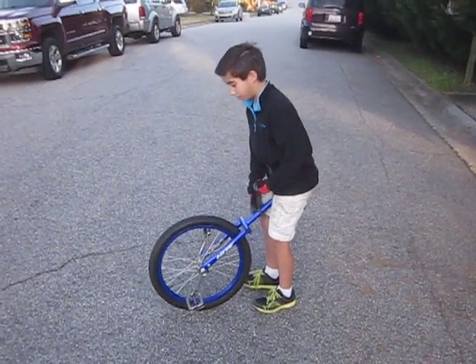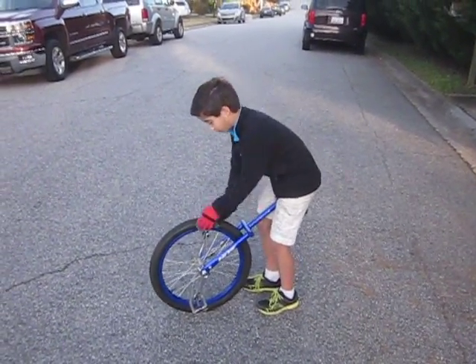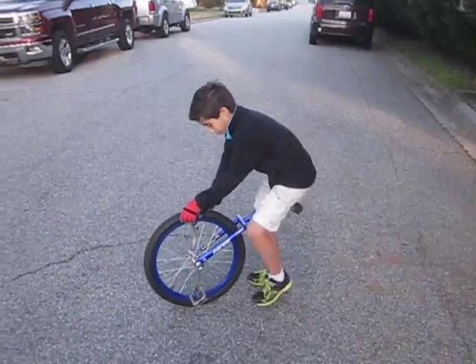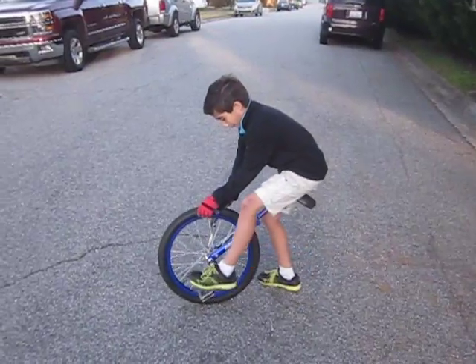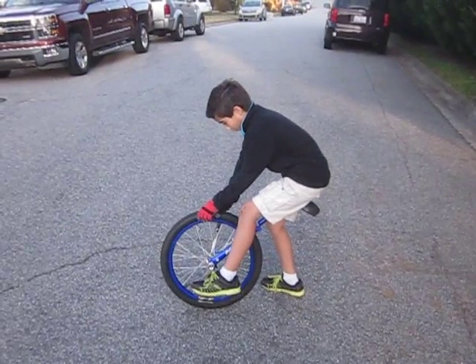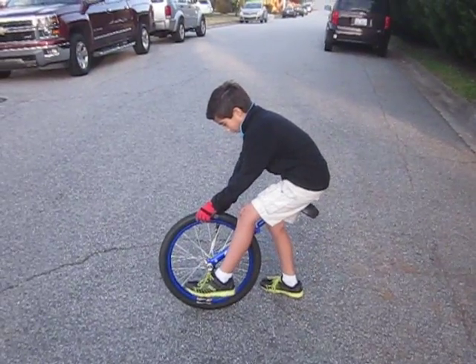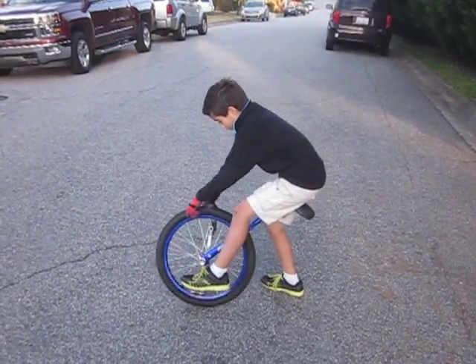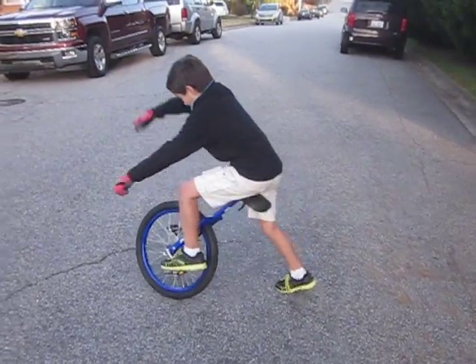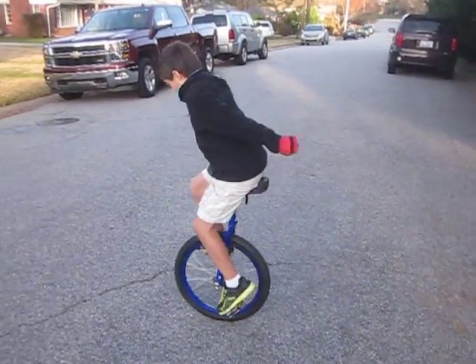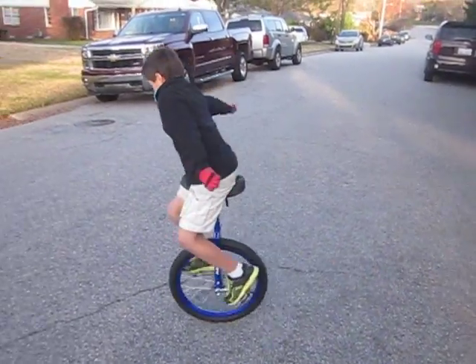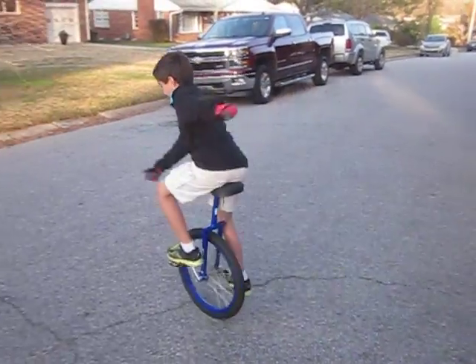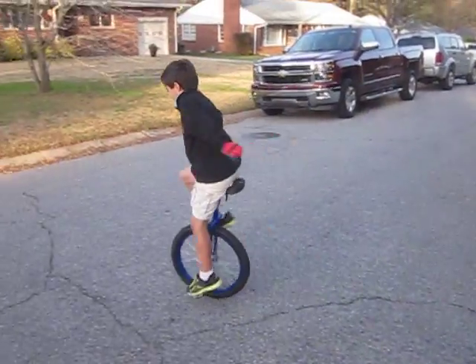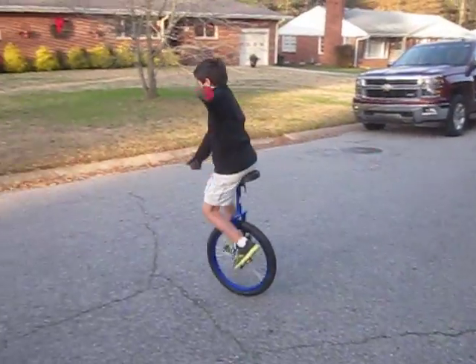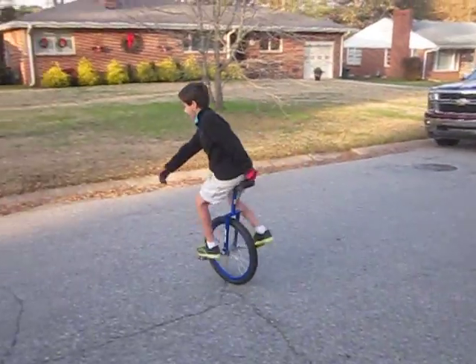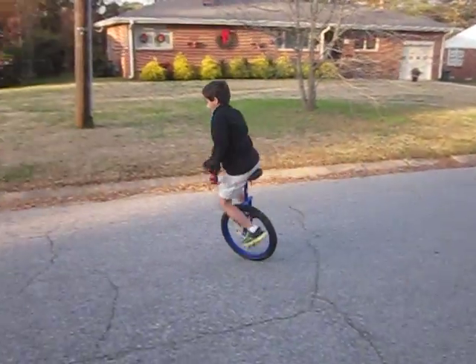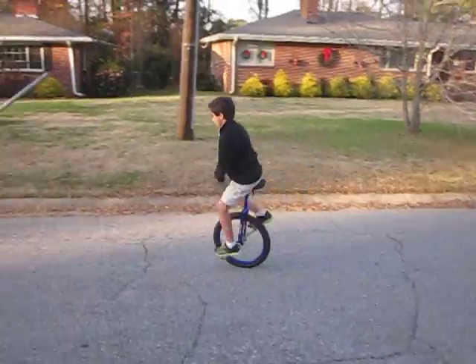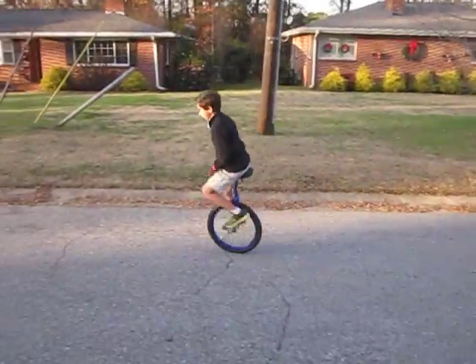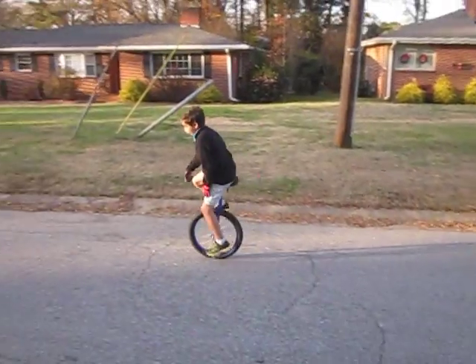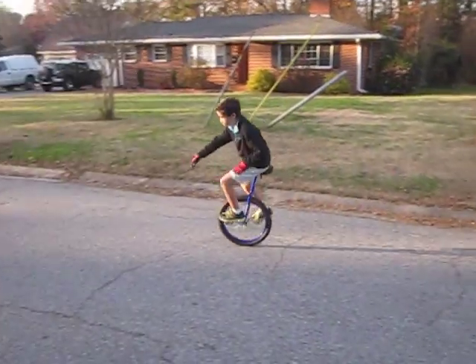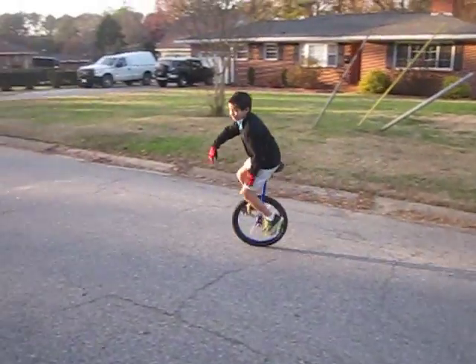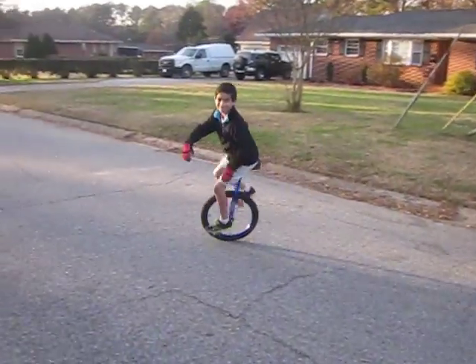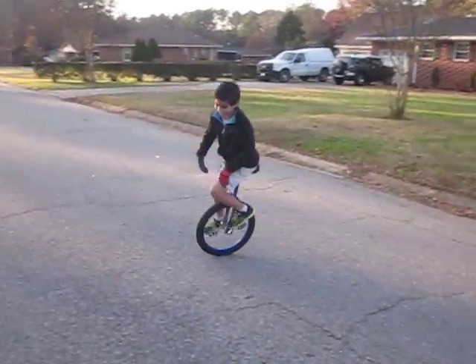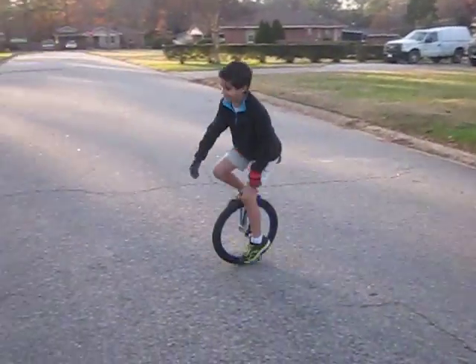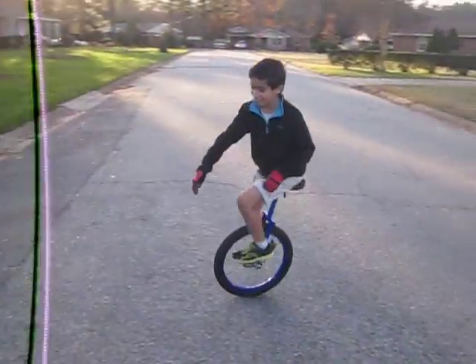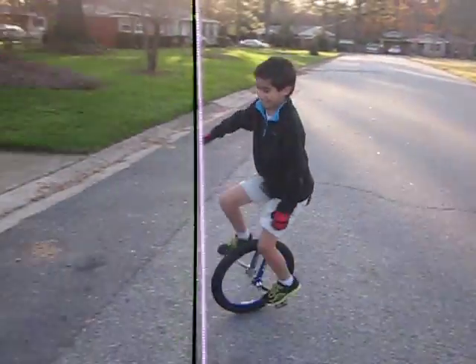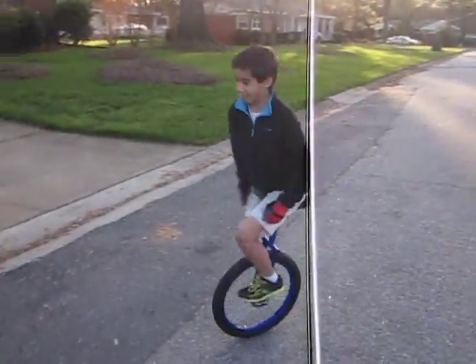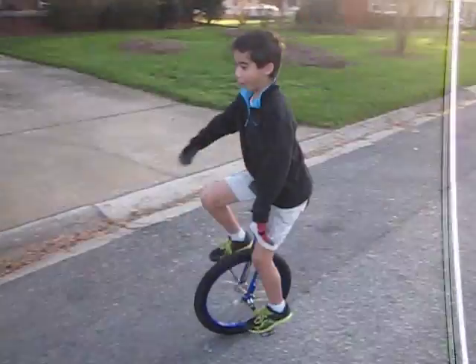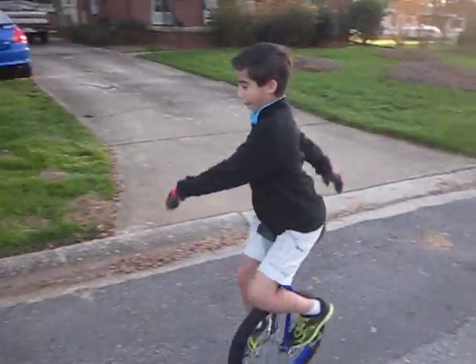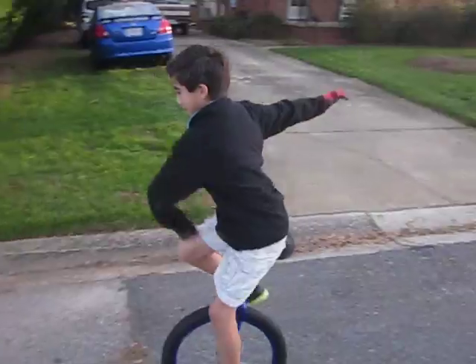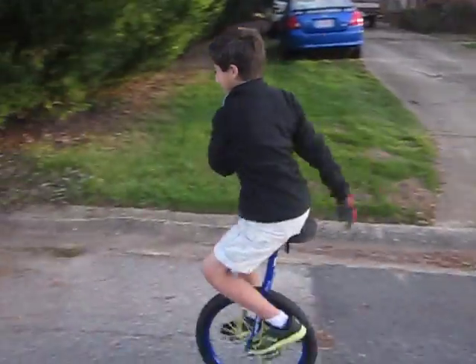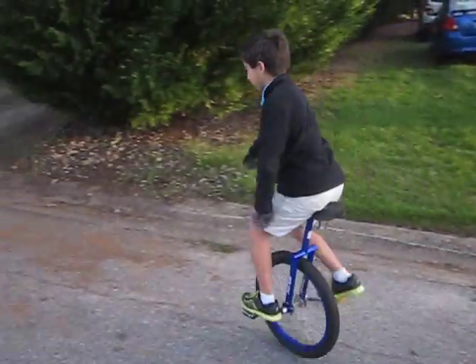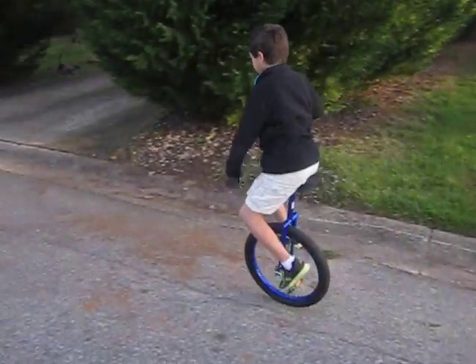Yep. Alright. Wow, check that out! Dude, that's pretty fantastic. It is. T. Smoove, I gotta say my friend, you're pretty smooth.